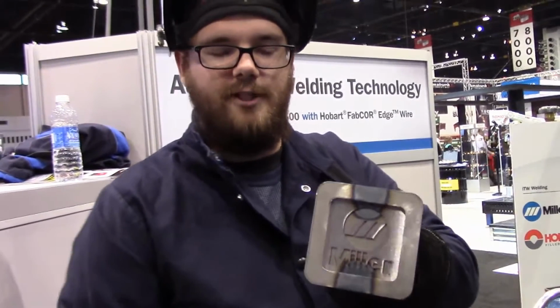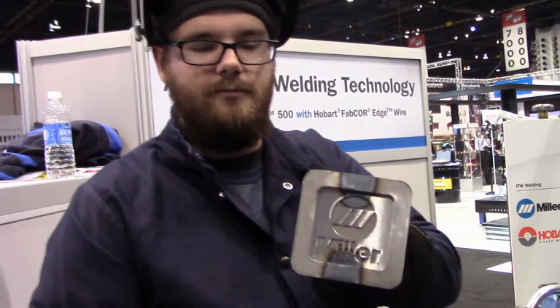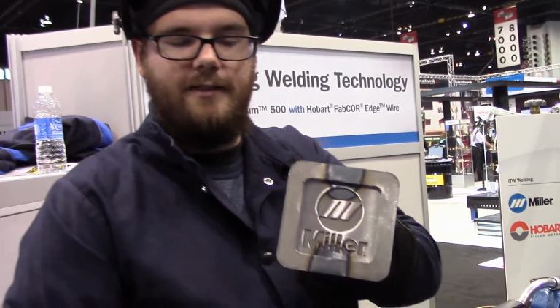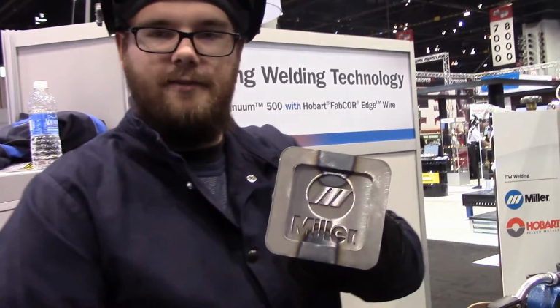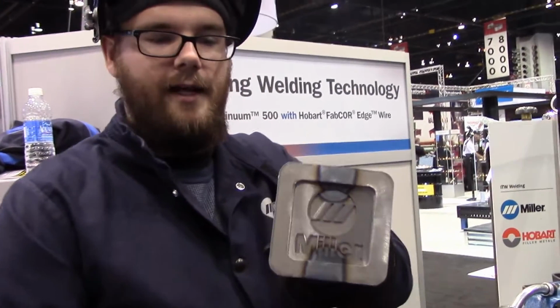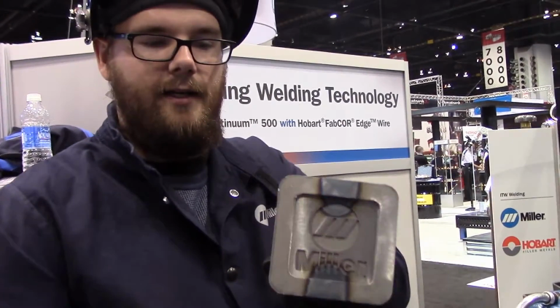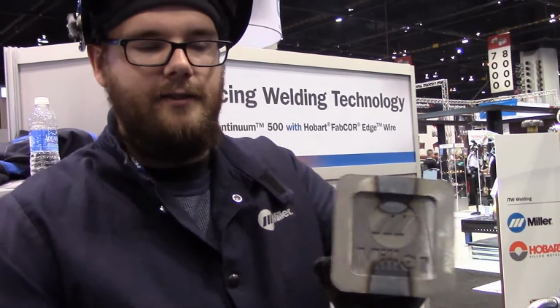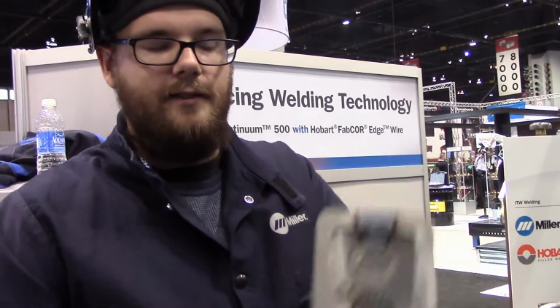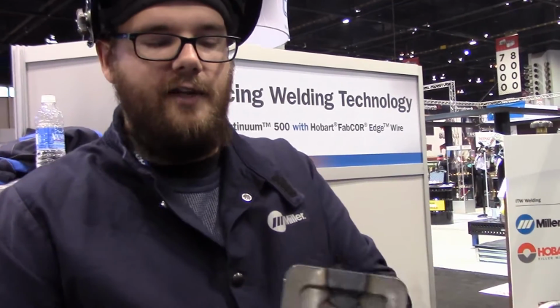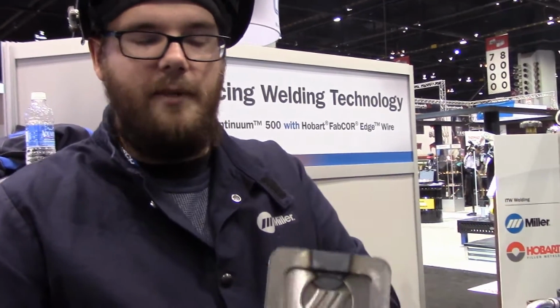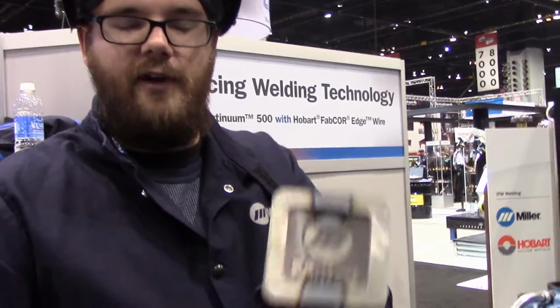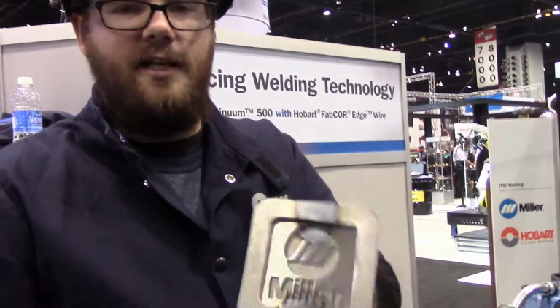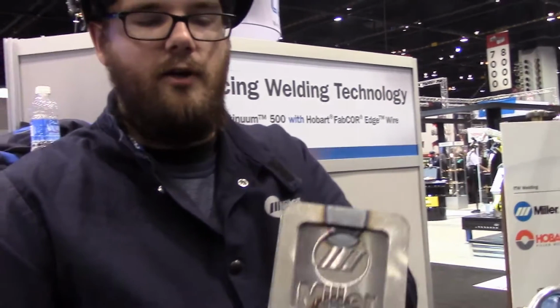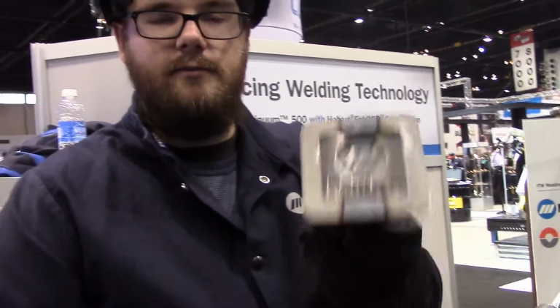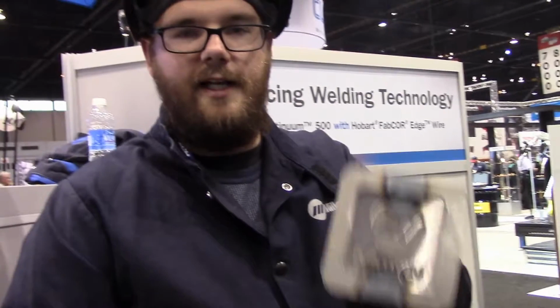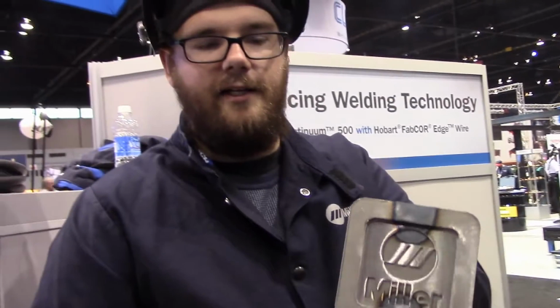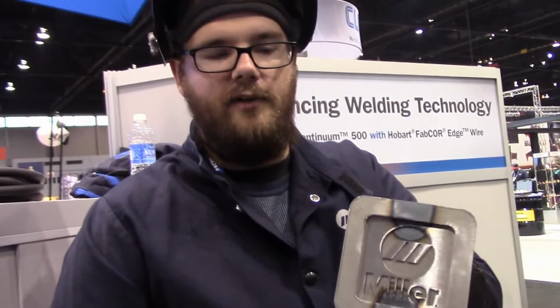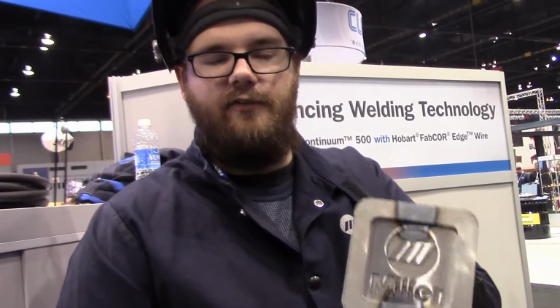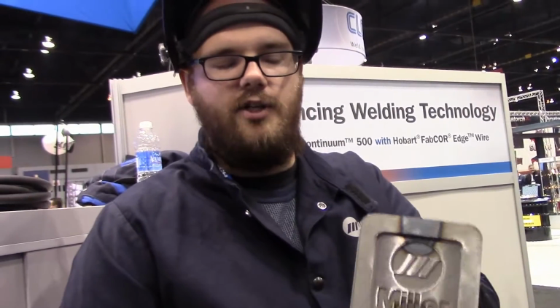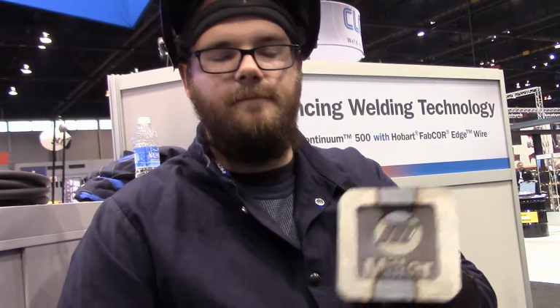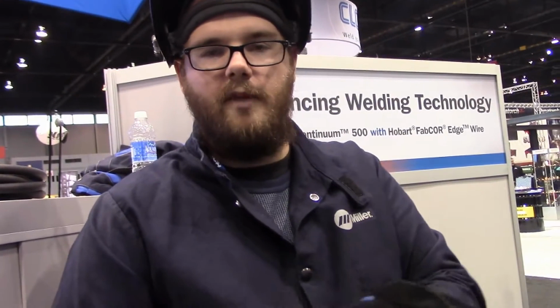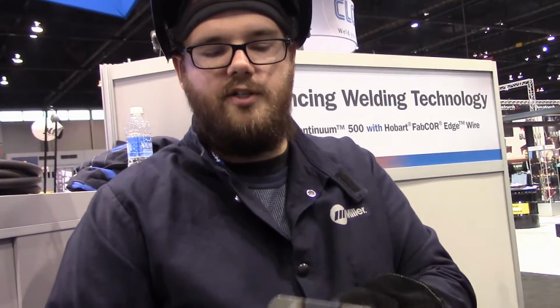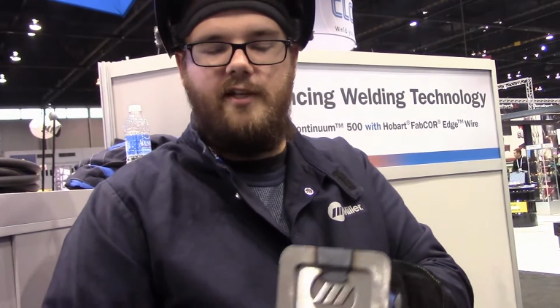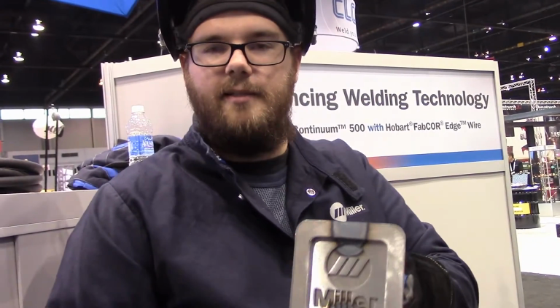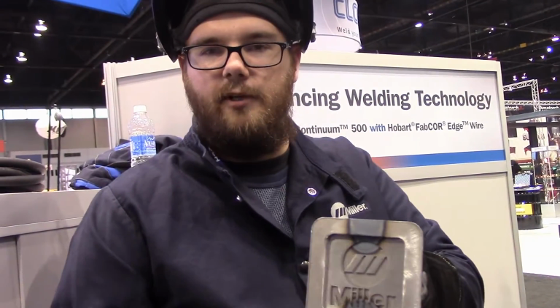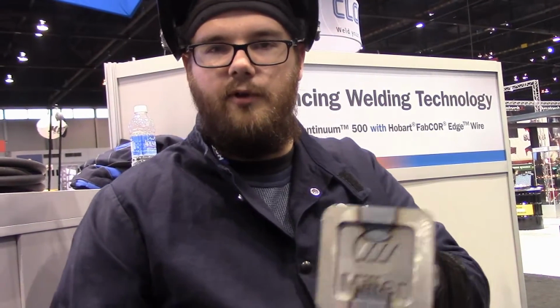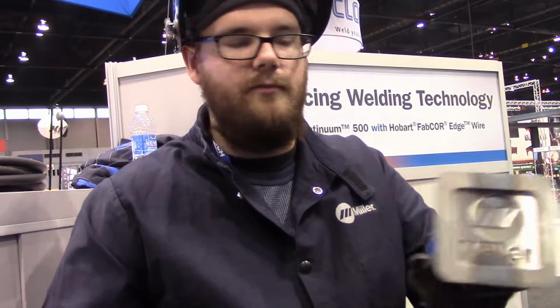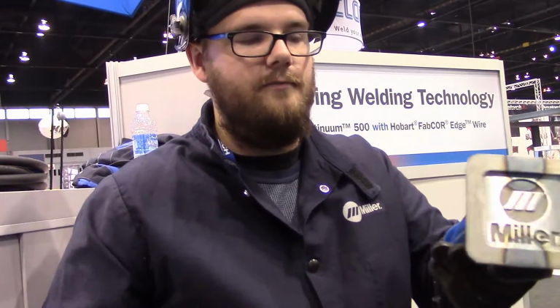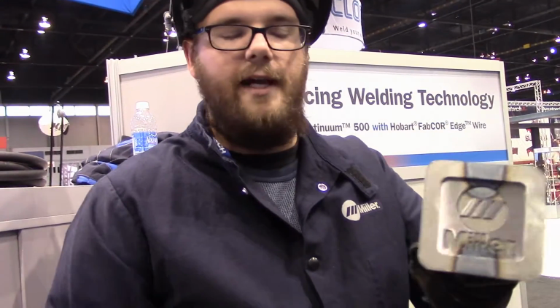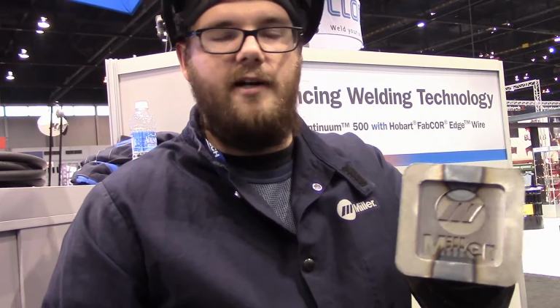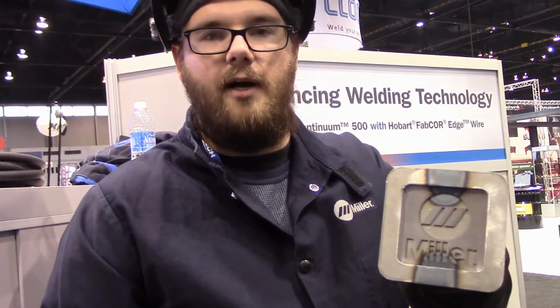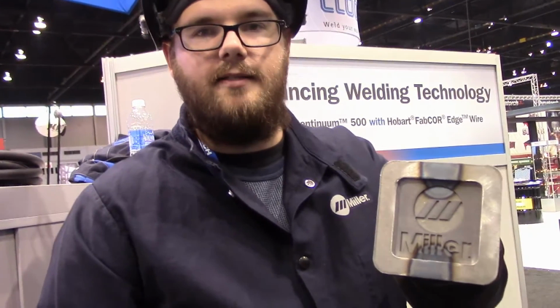Thanks, and if you haven't been to a Fabtech show, you've got to get to one in the future. Make sure and visit the Miller booth — they have awesome products.